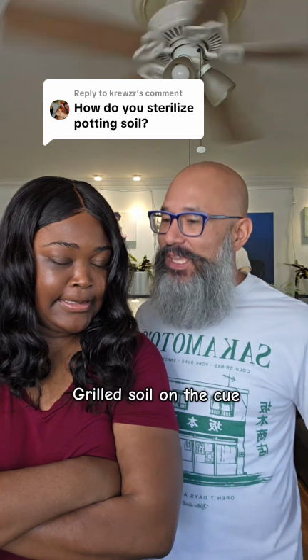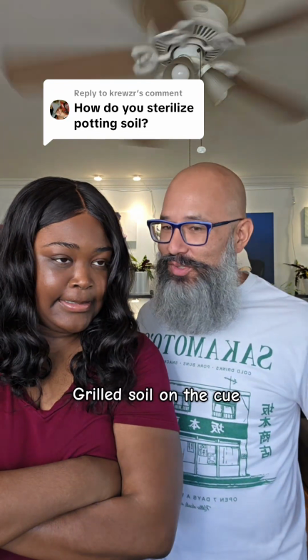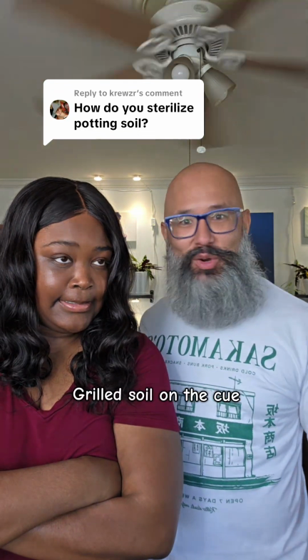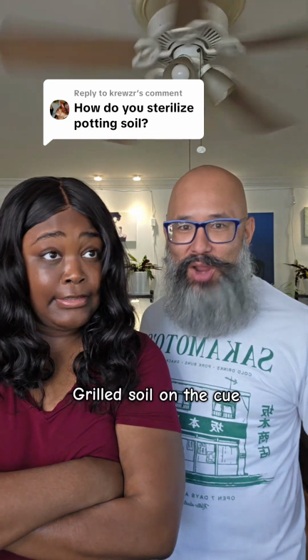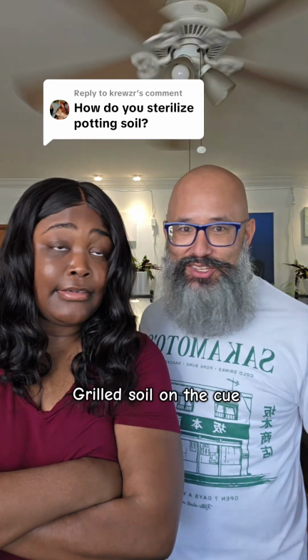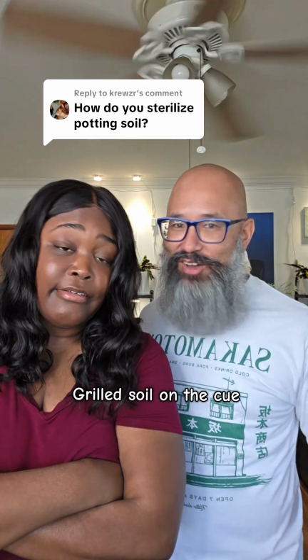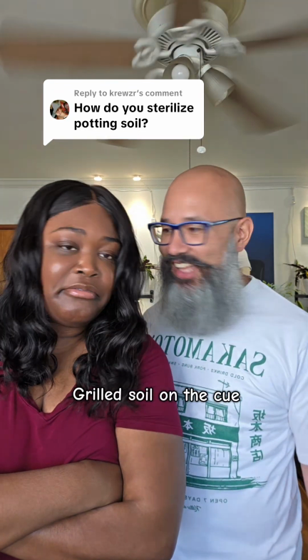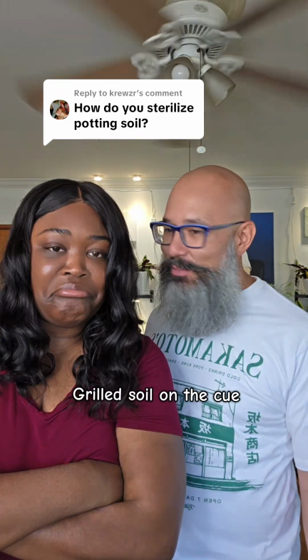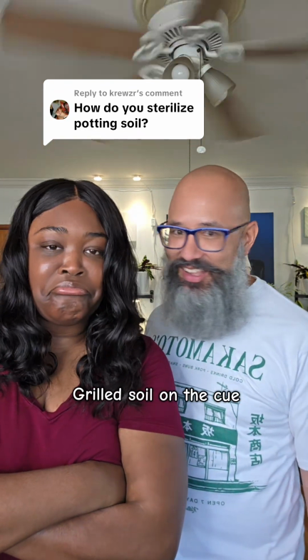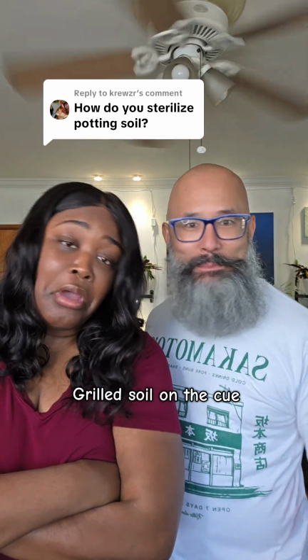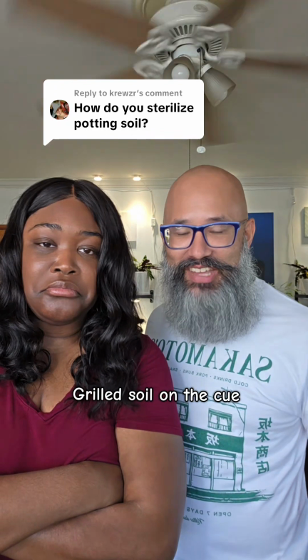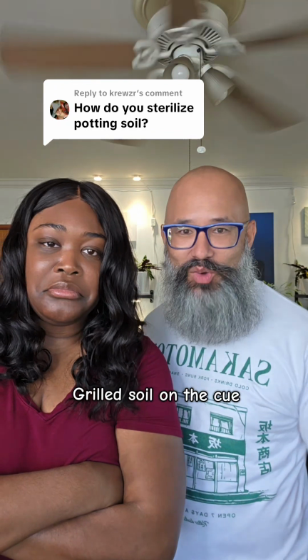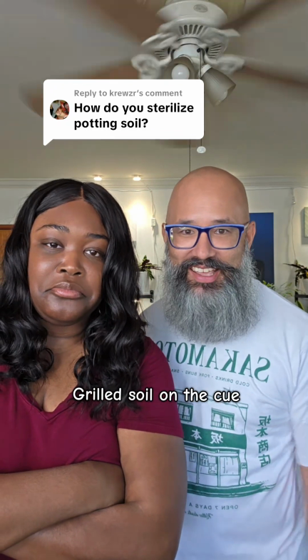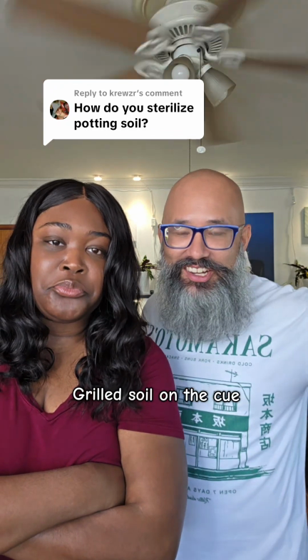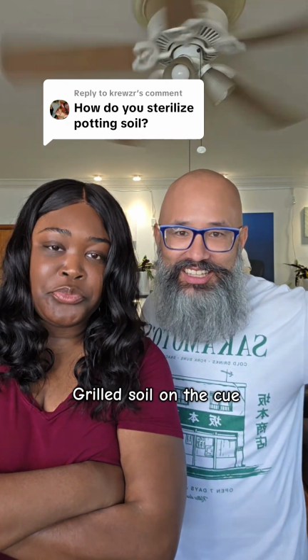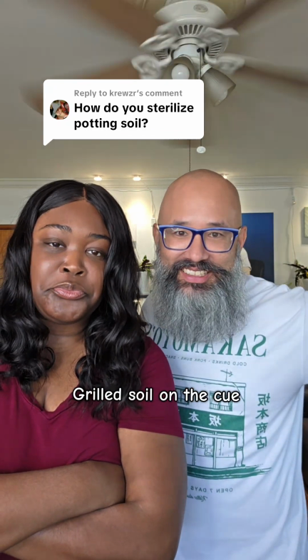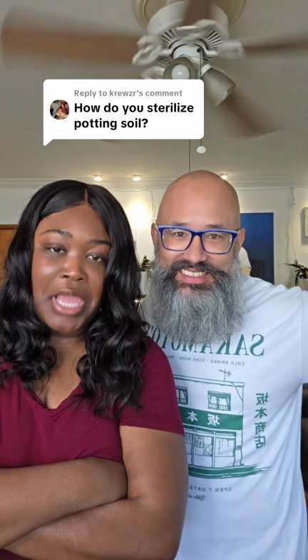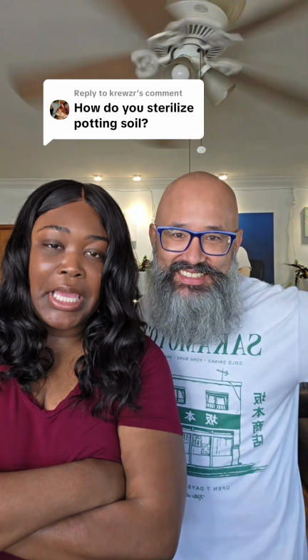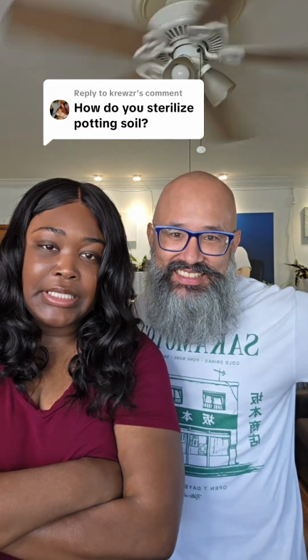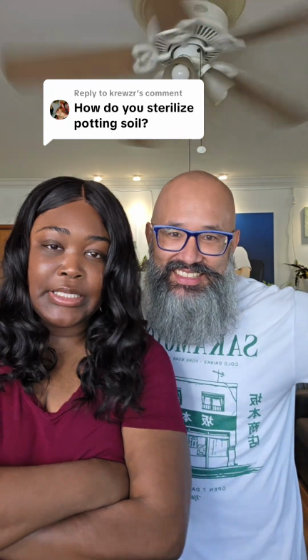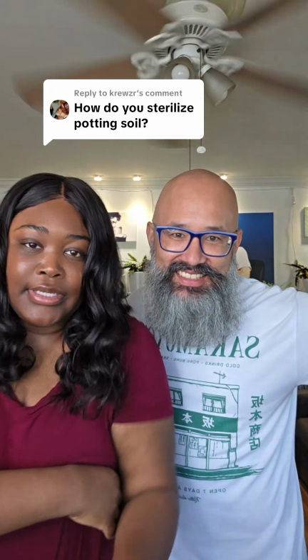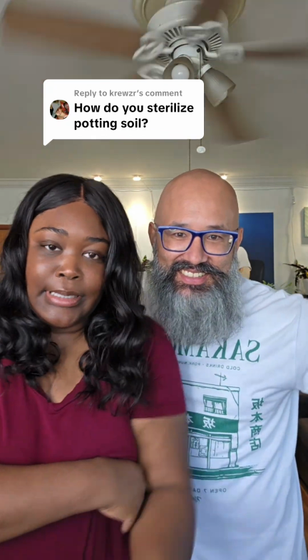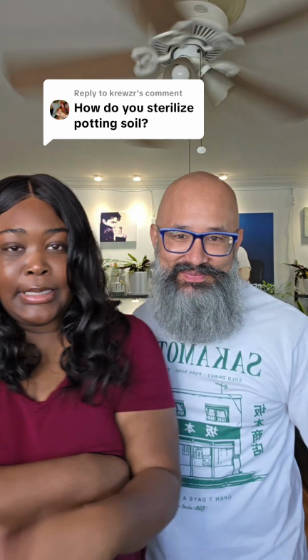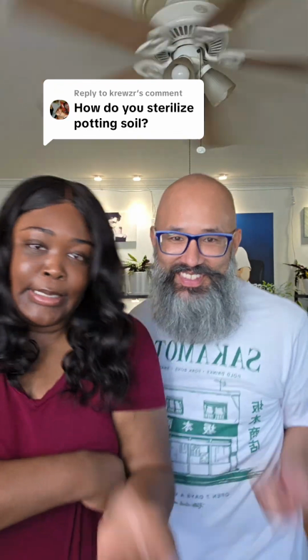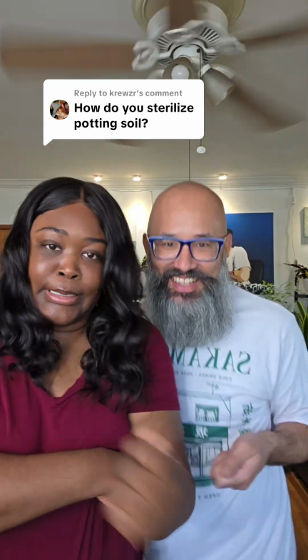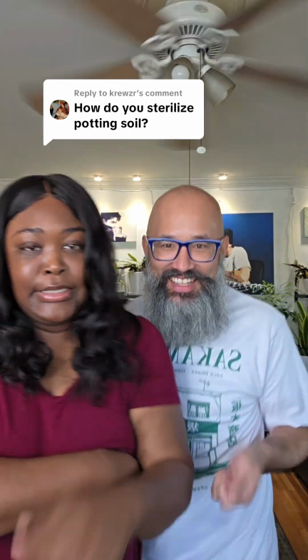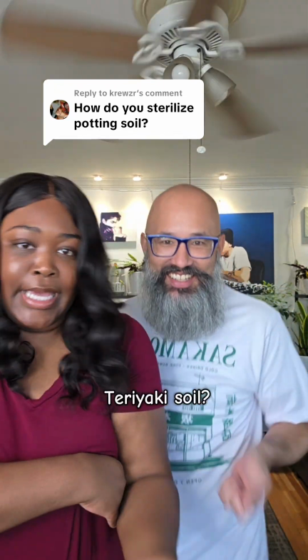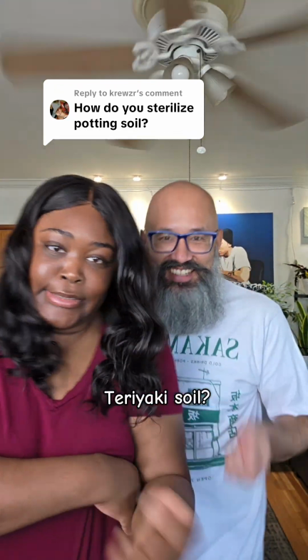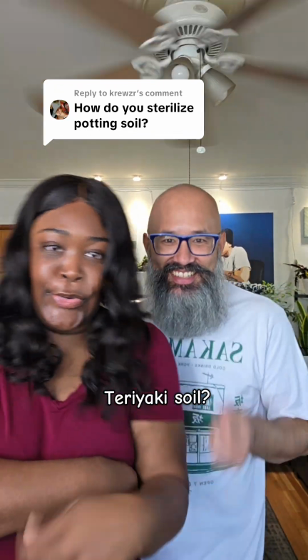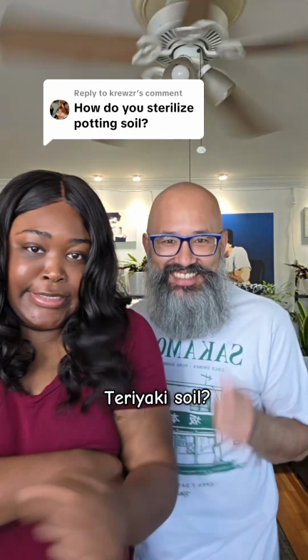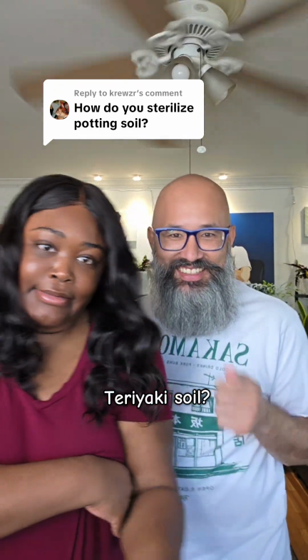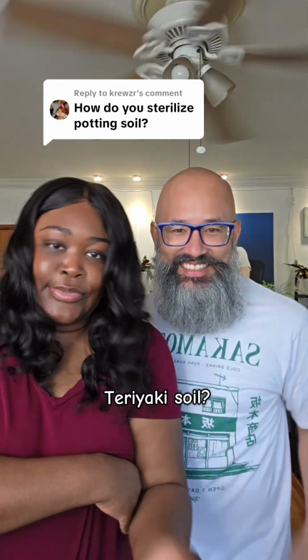Barbecue — you can throw it on the barbecue outside, same idea. Make sure it gets to 180 and you're solid. I like that — throw it on there. Teriyaki charcoal style, all that soil.